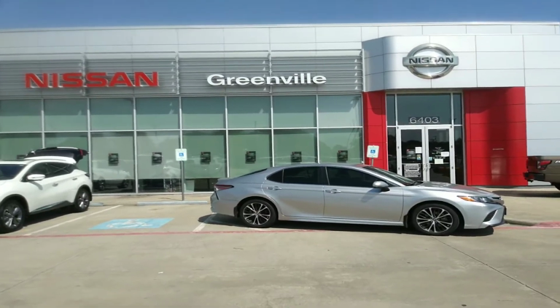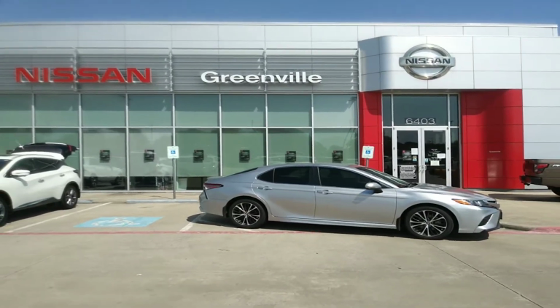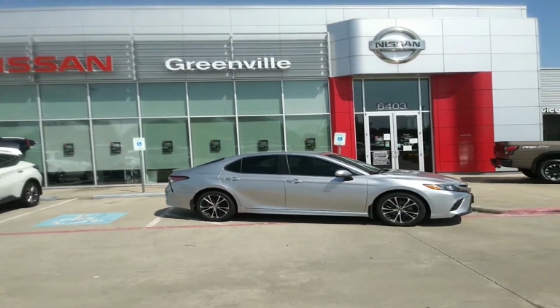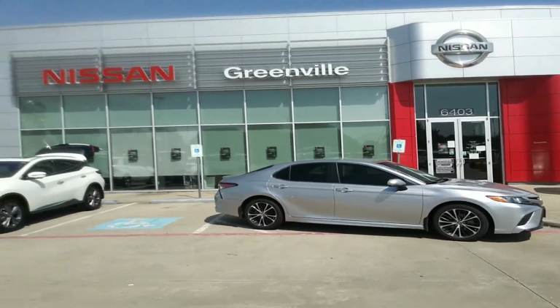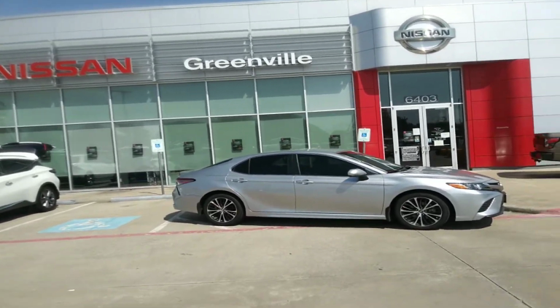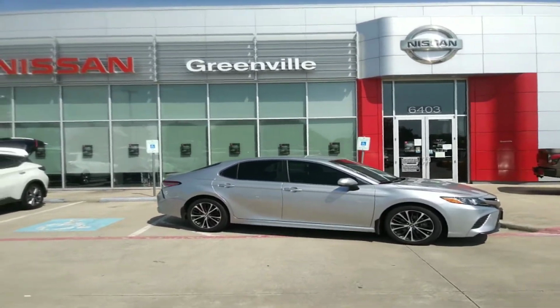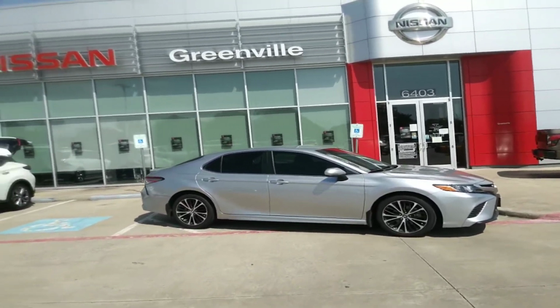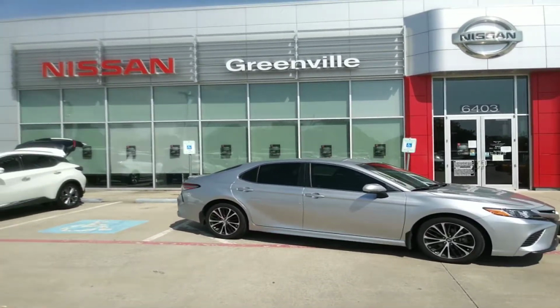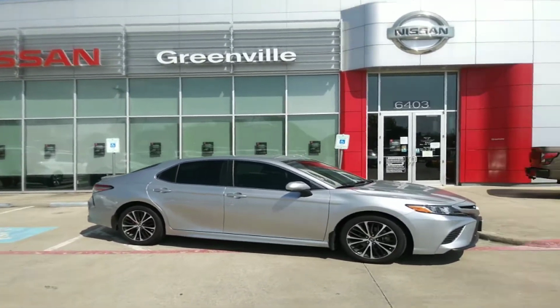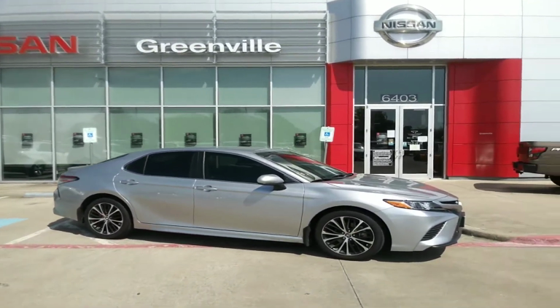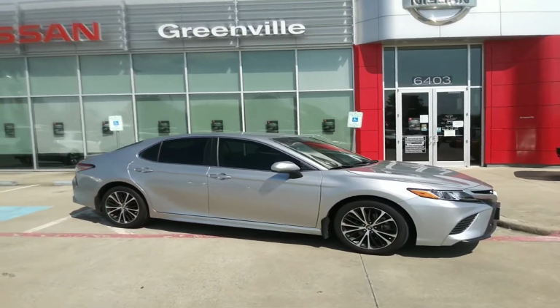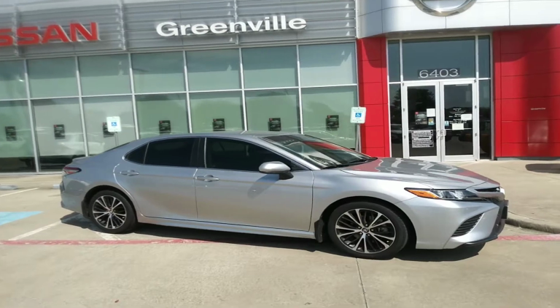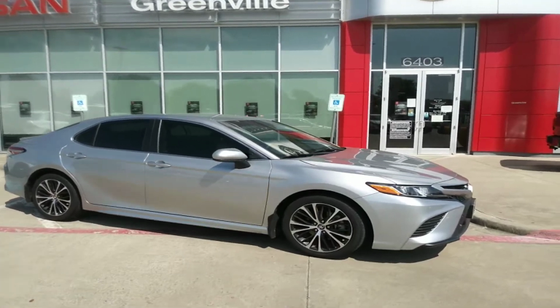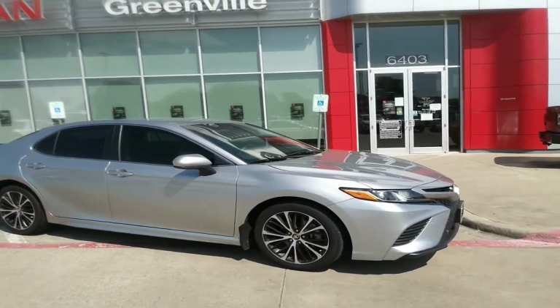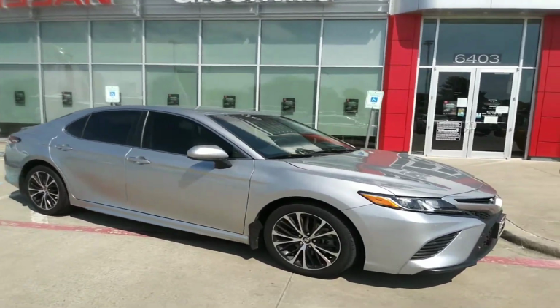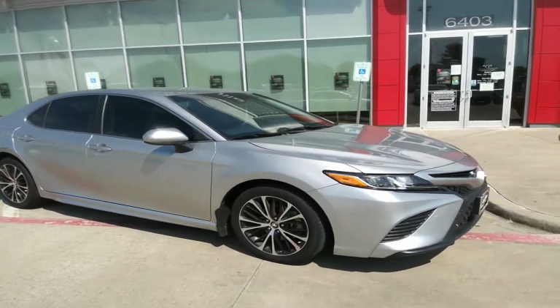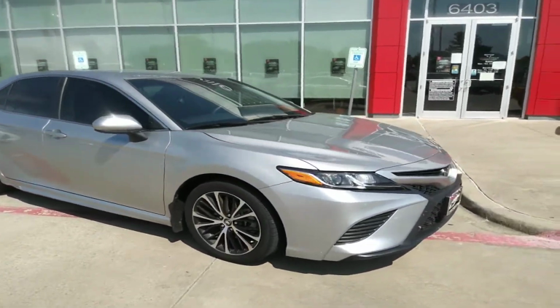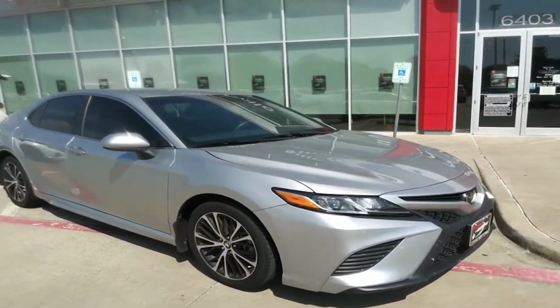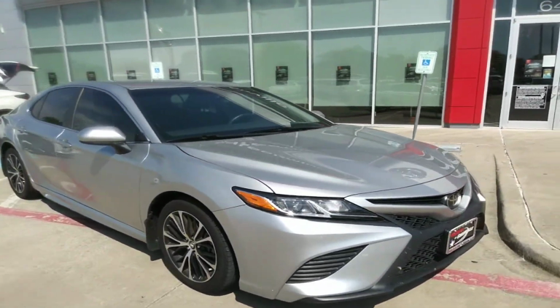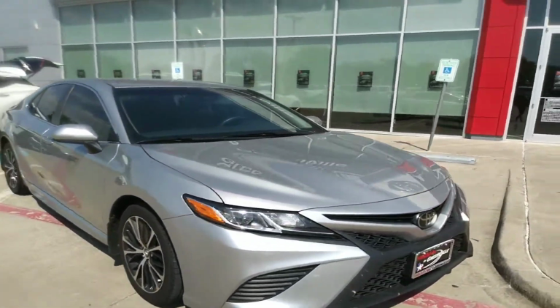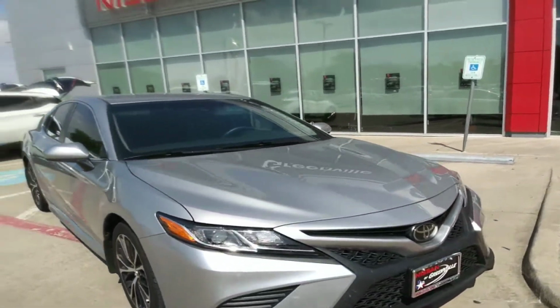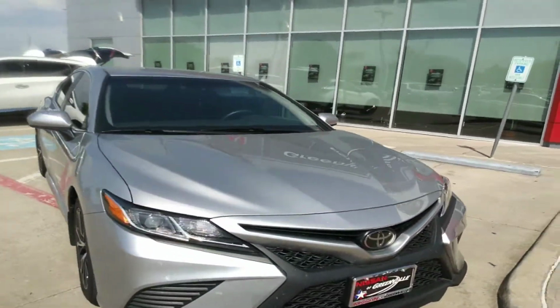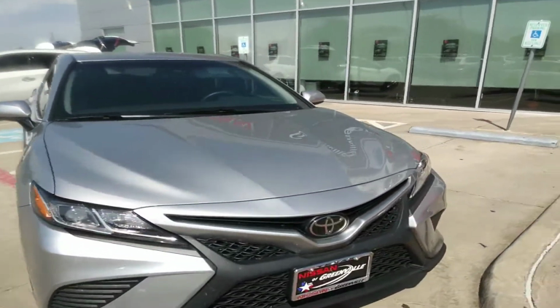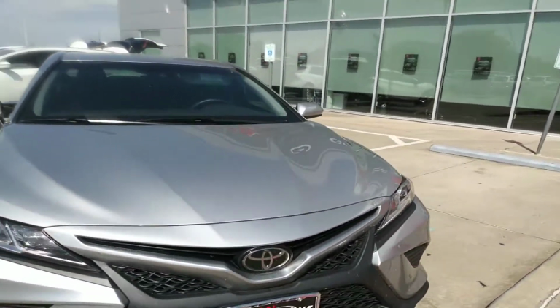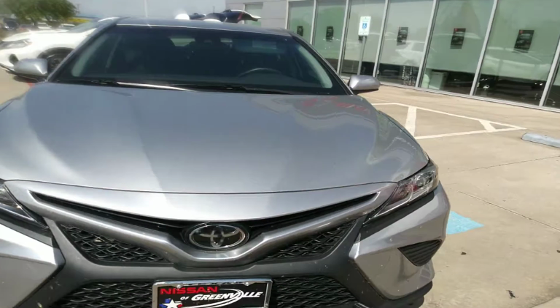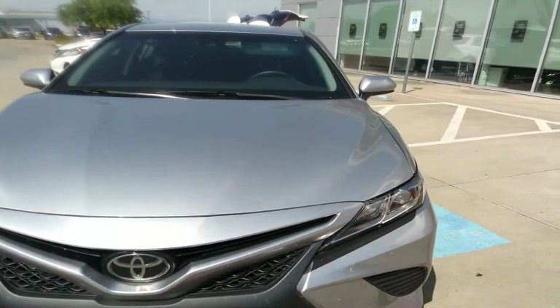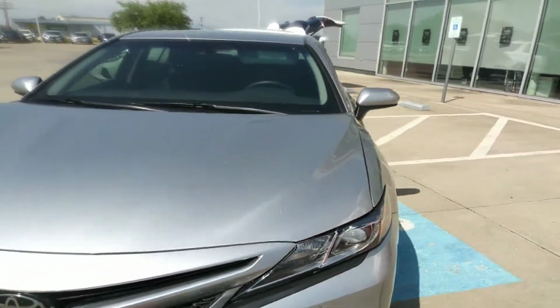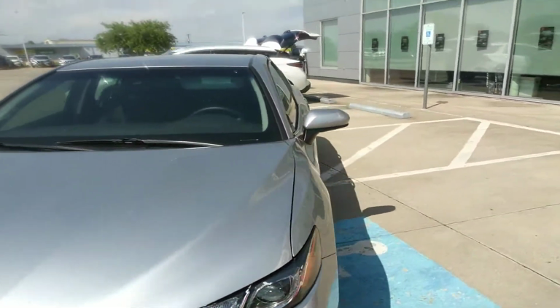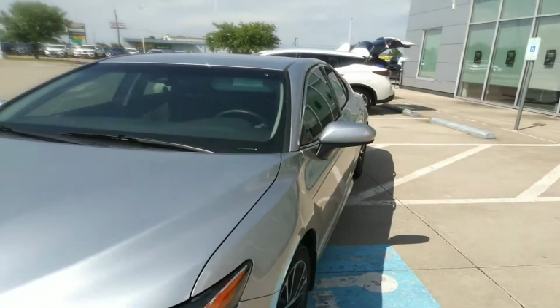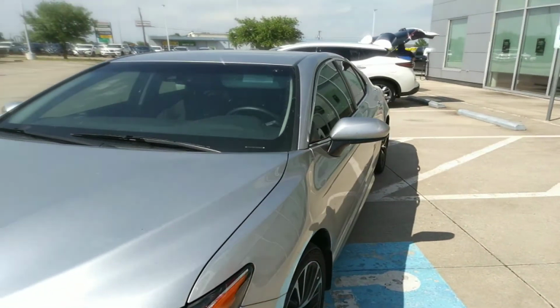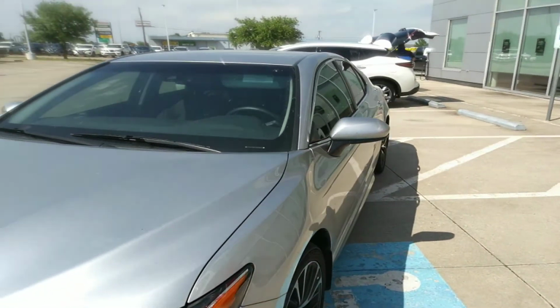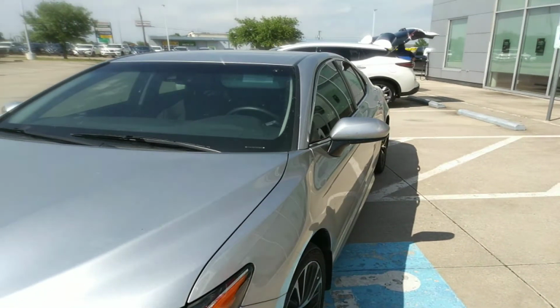Hey Ellis, this is Jen over here at Nissan Approval, bringing you the 2018 Toyota Camry. Overall, it's a very clean car, both exterior and interior. We have a pretty car on the outside.